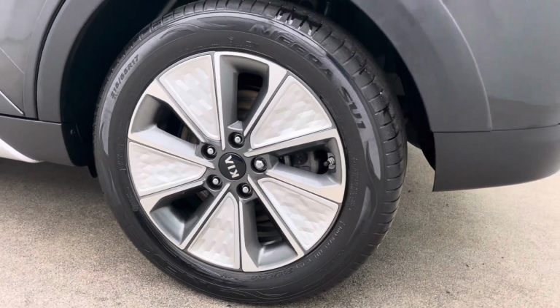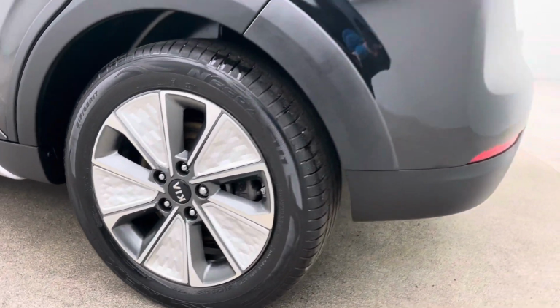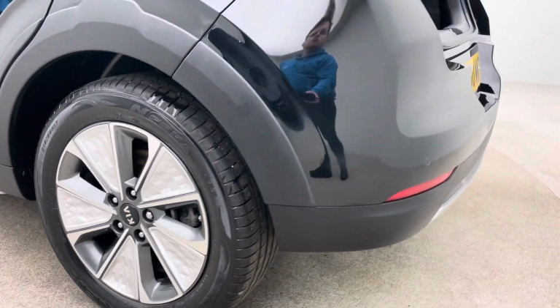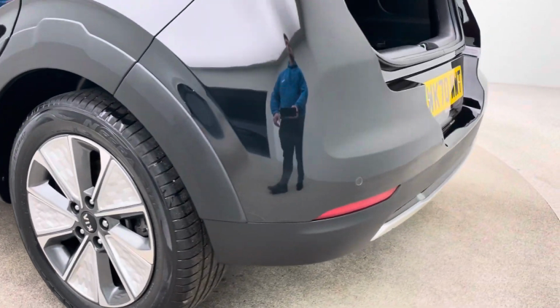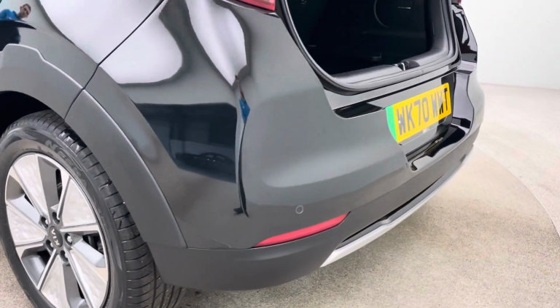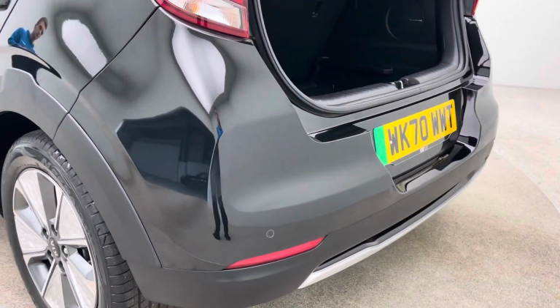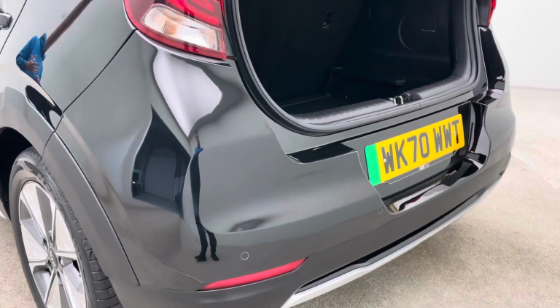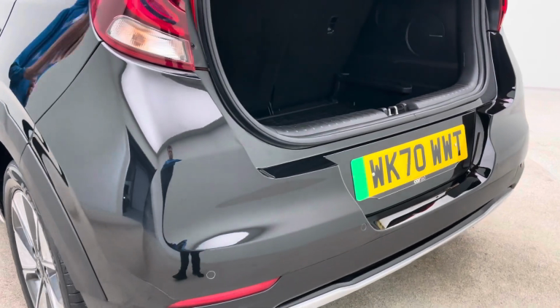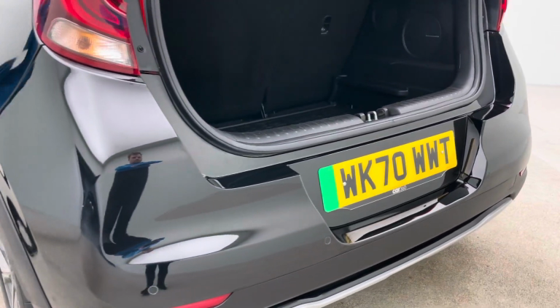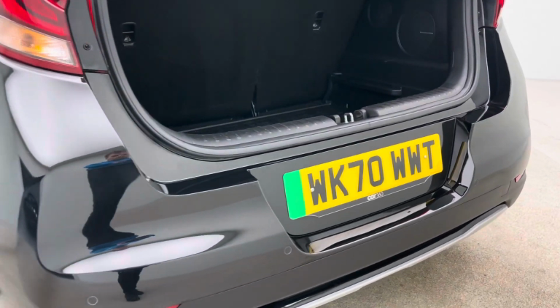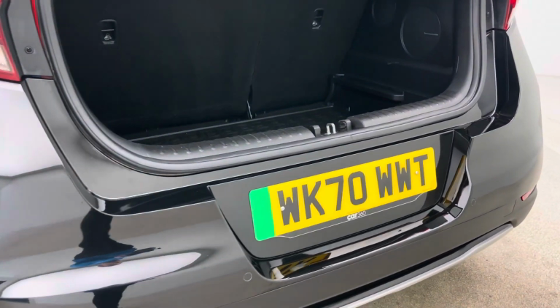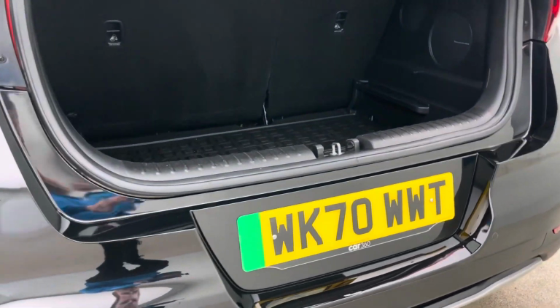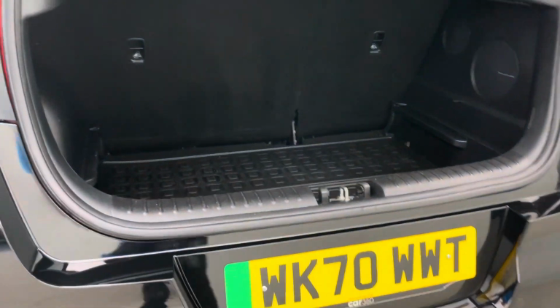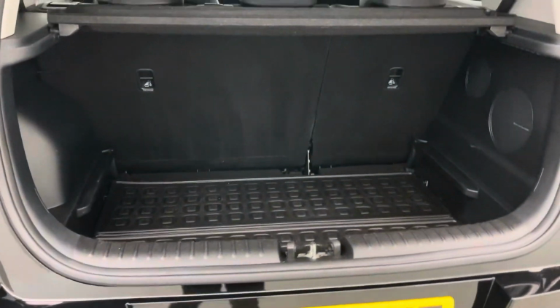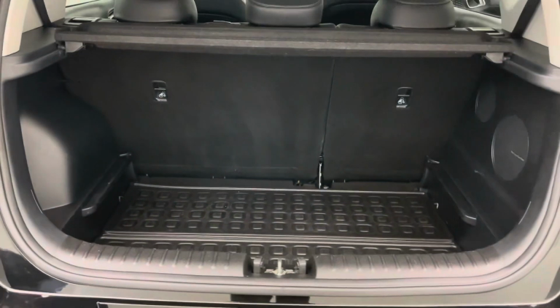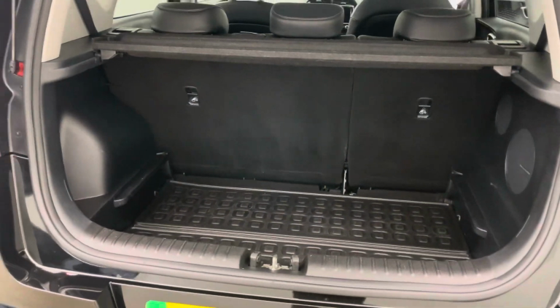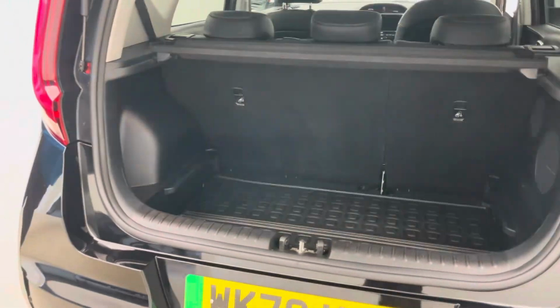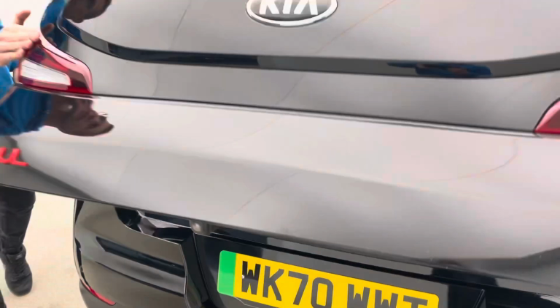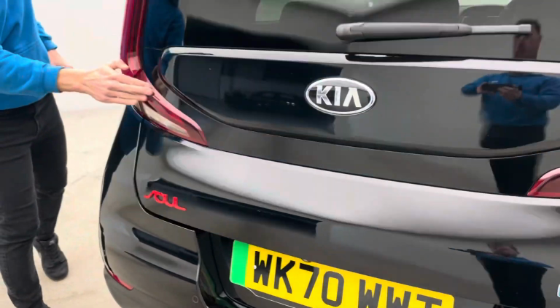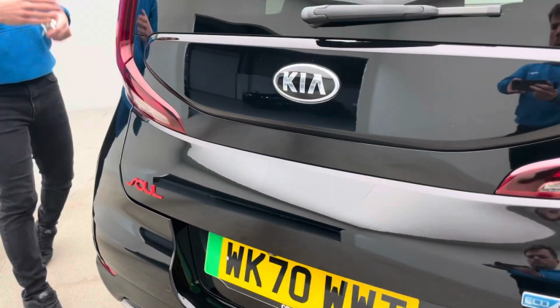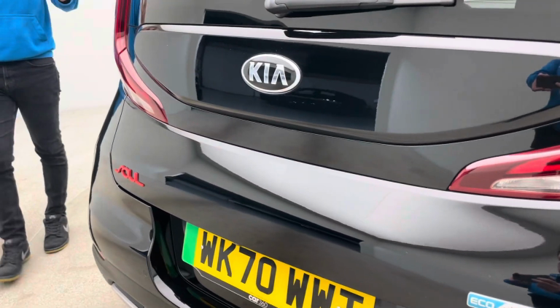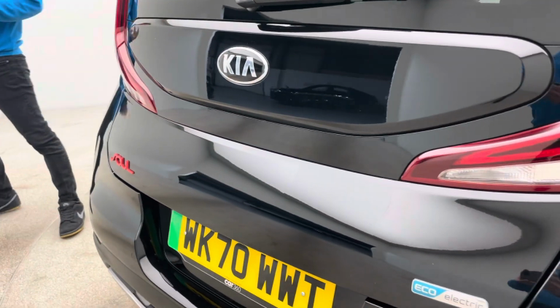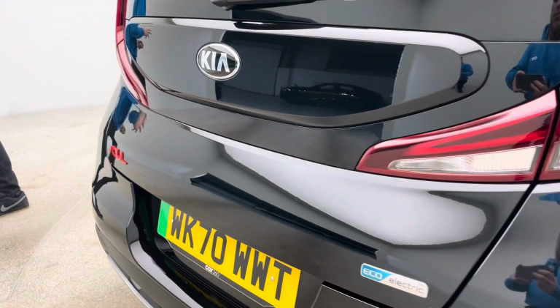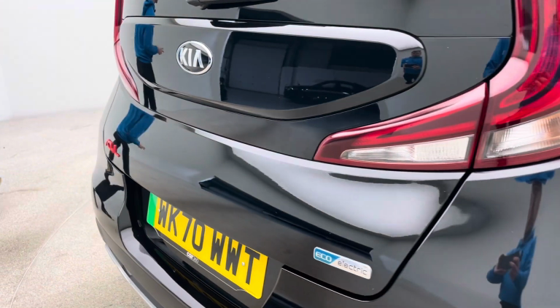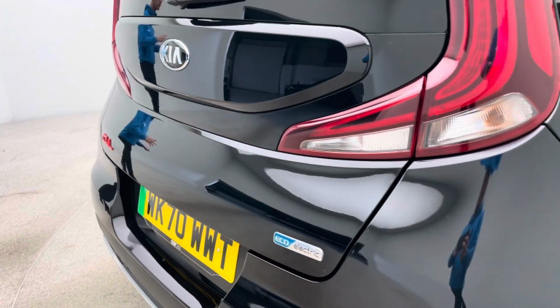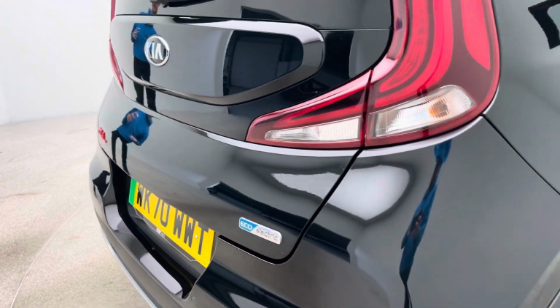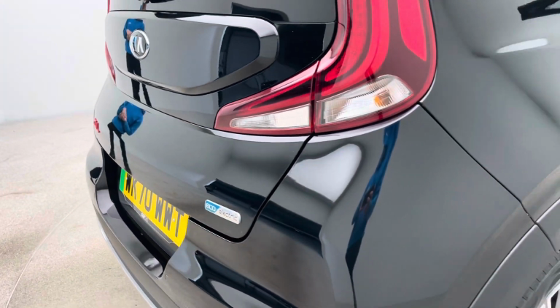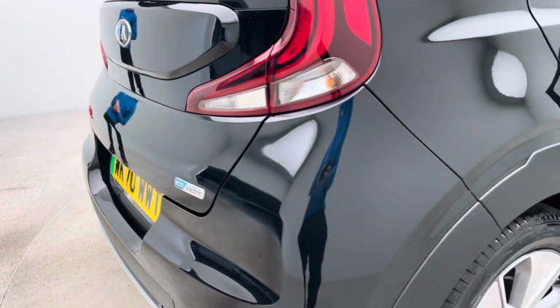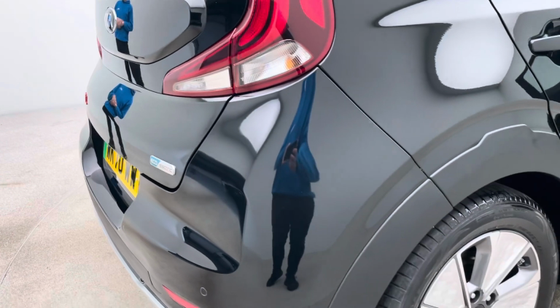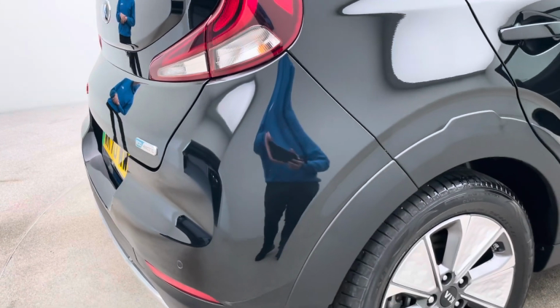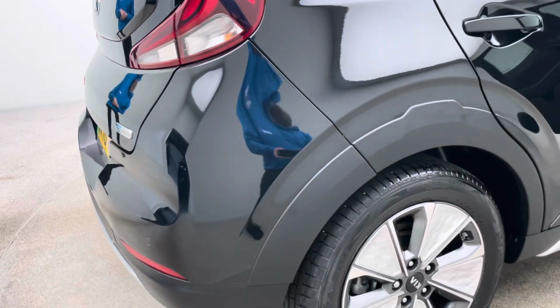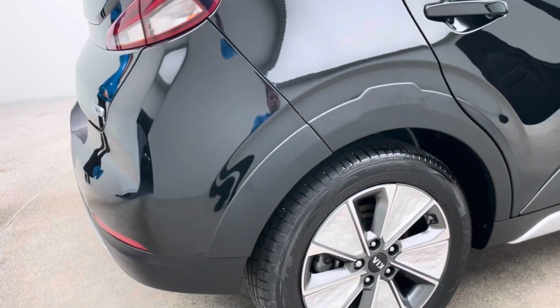A seven-day money-back guarantee with every single car, and the option of either a click and collect from our collection centre here in Cannock, or home delivery to your house. Premium or standard delivery — please just ask the team and we'll guide you through your delivery options.